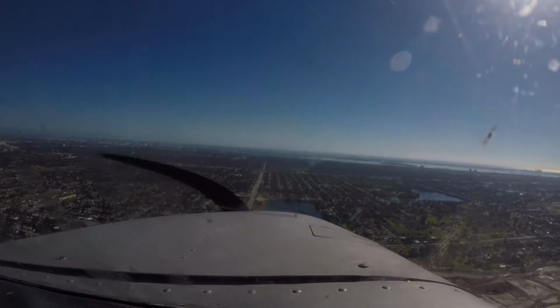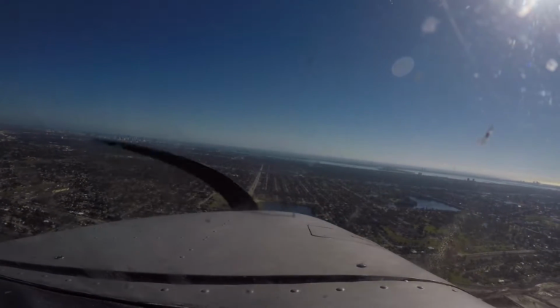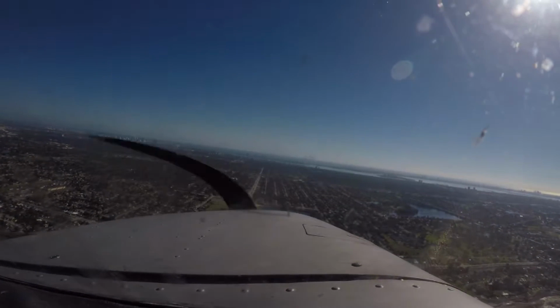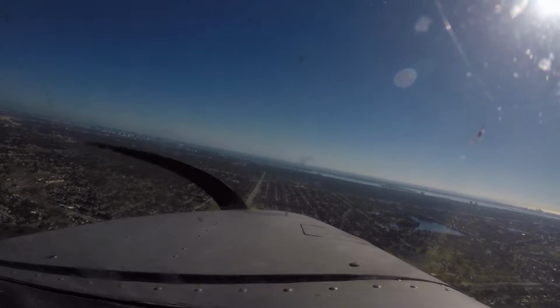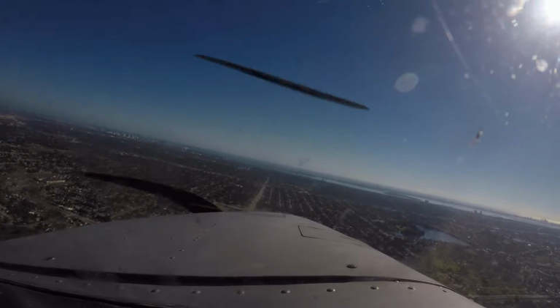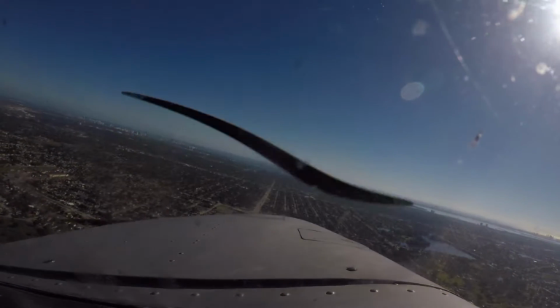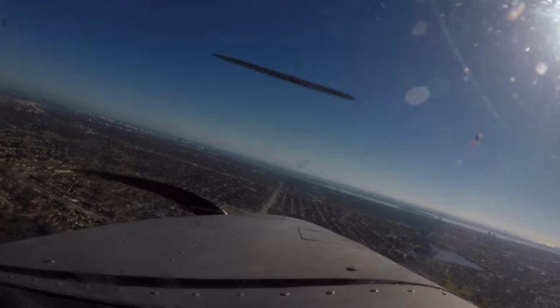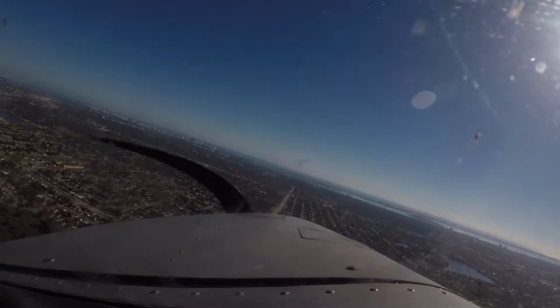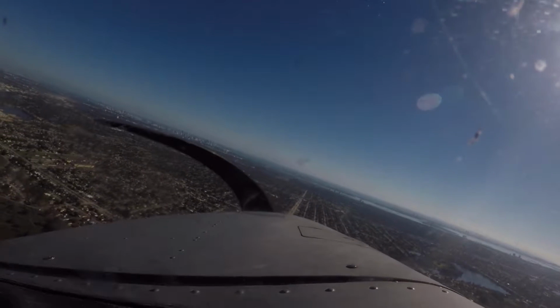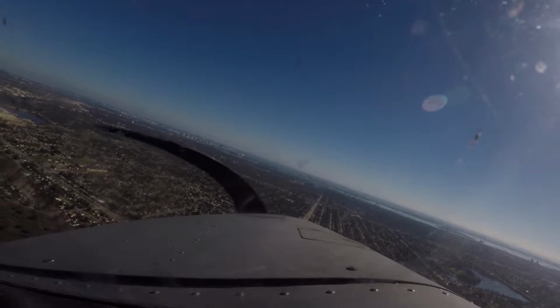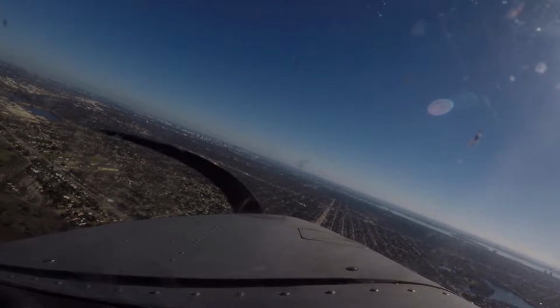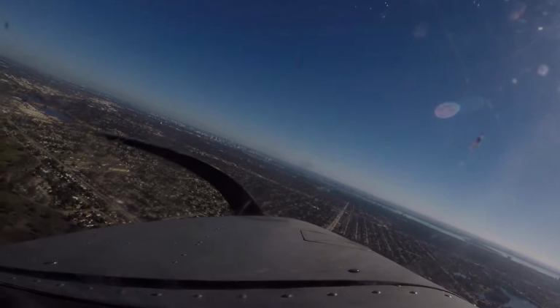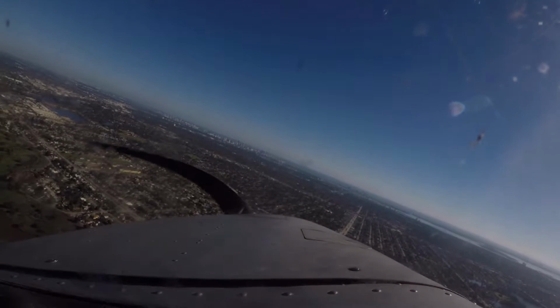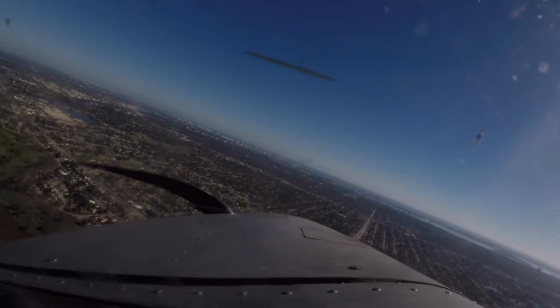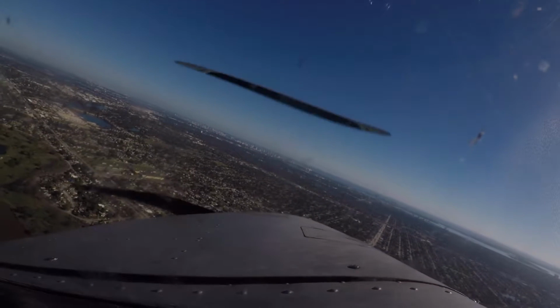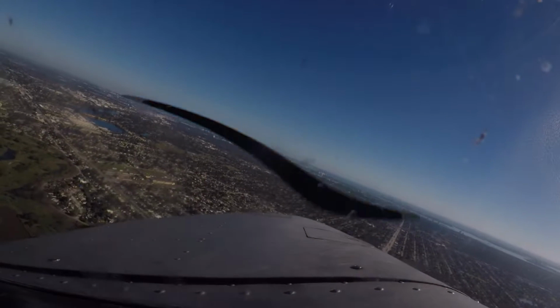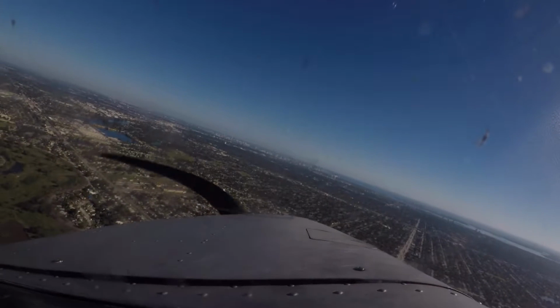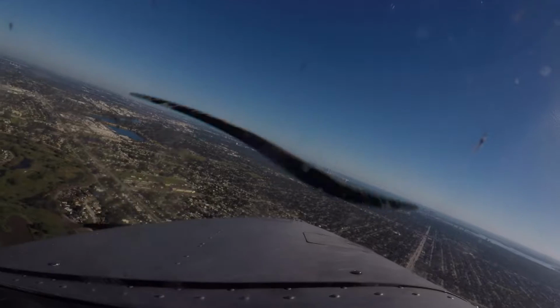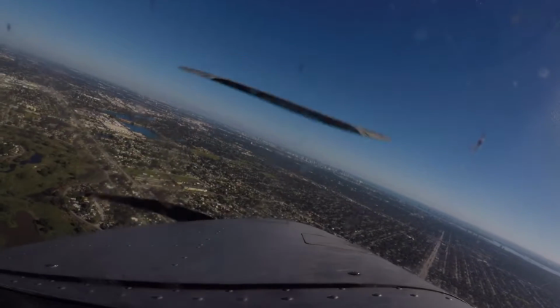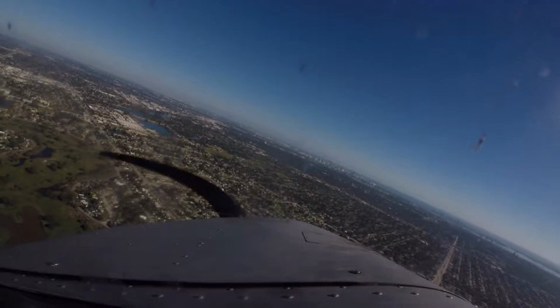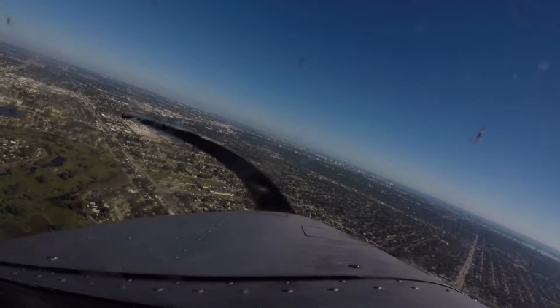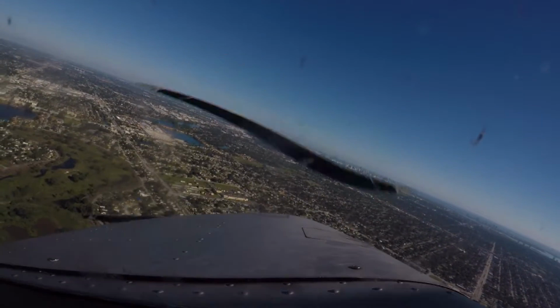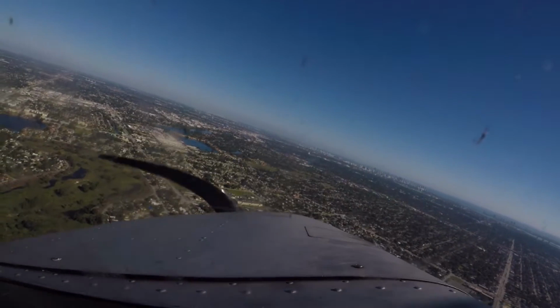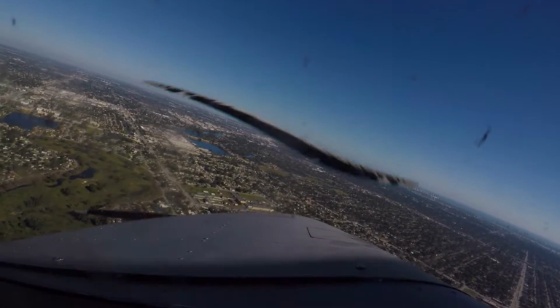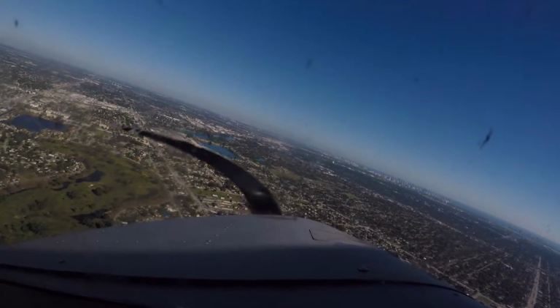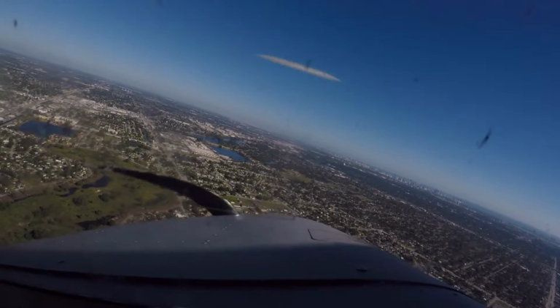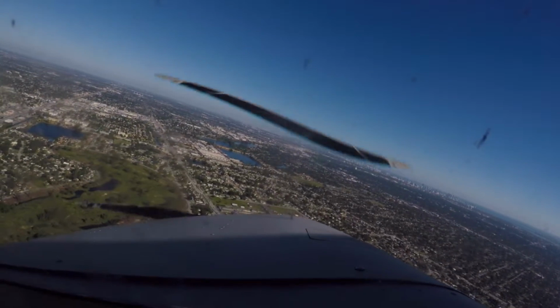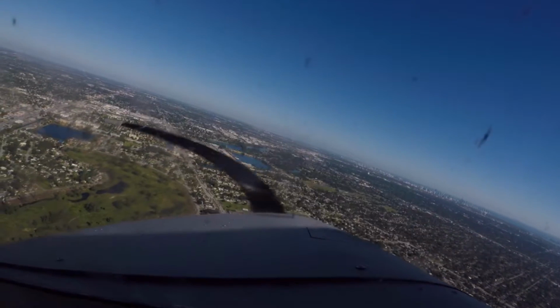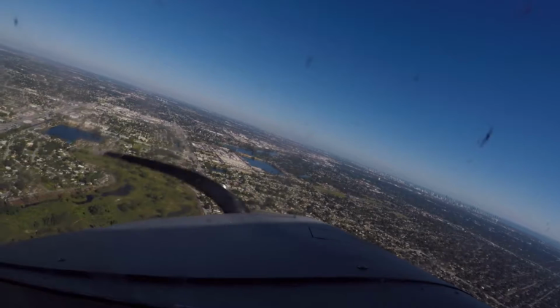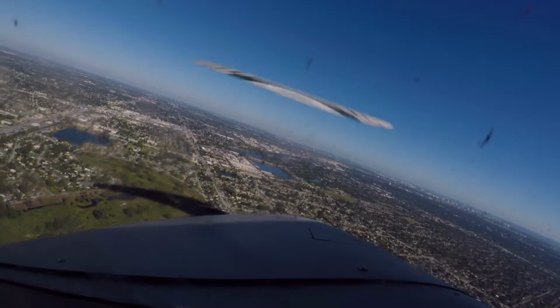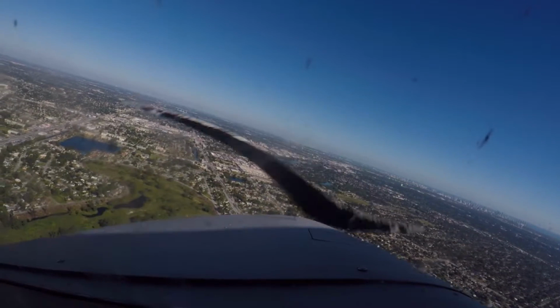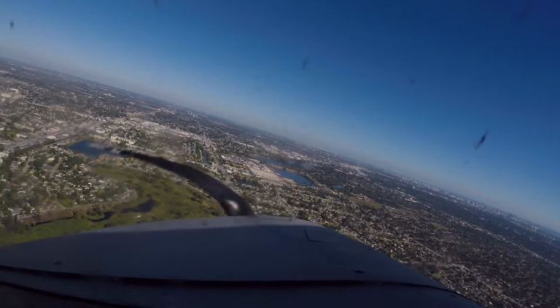7472, did you see the Cessna? Yeah, I have the traffic in sight. 472, say type landing. Touch and go, 472. 20472, number 2, South Cessna on a short final, runway 27L, cleared touch and go. Clear, touch and go, runway 27L, 472.